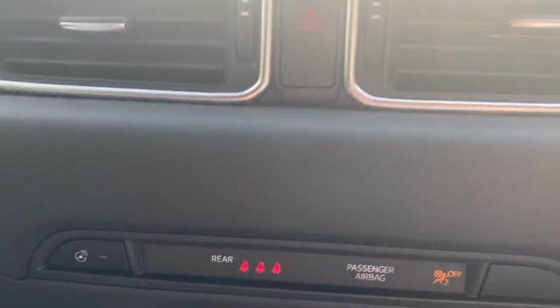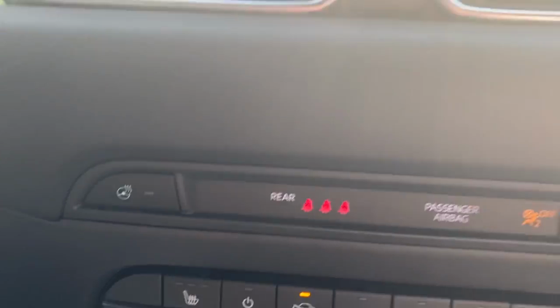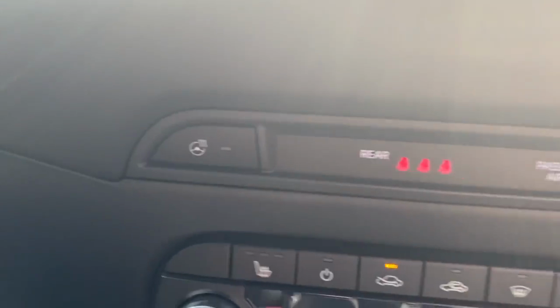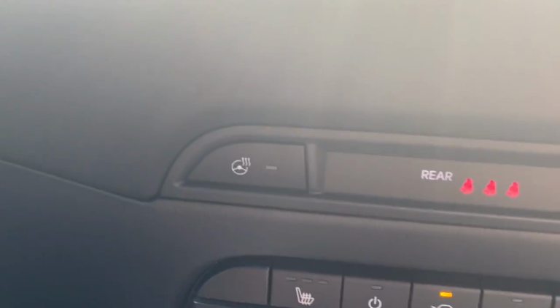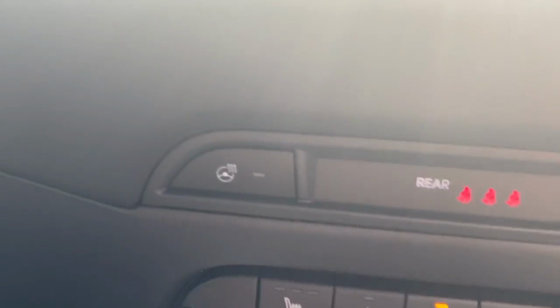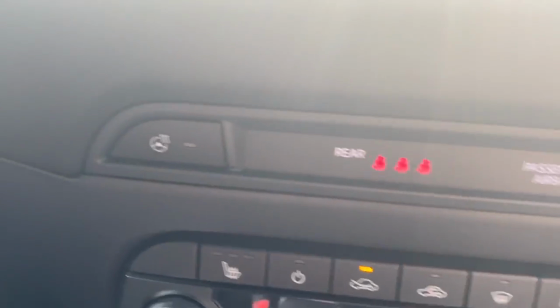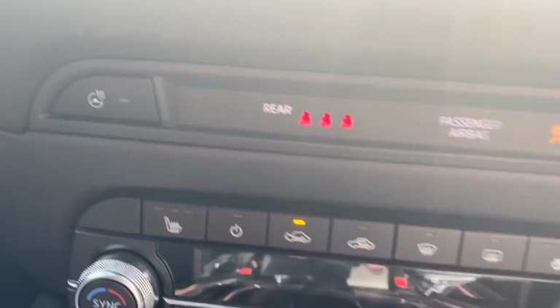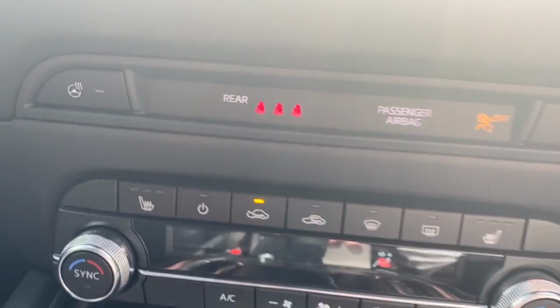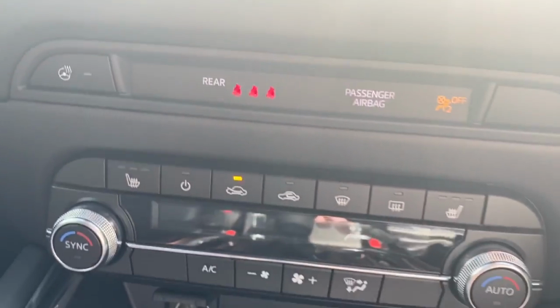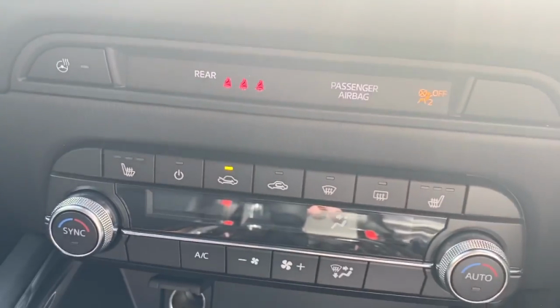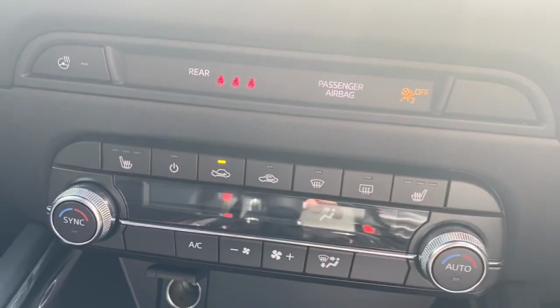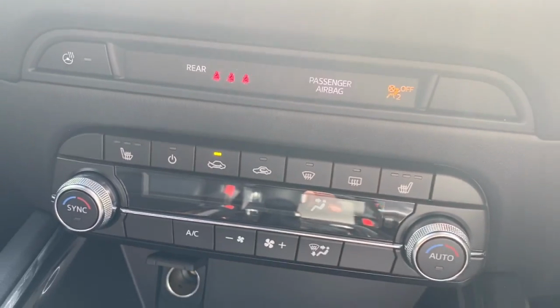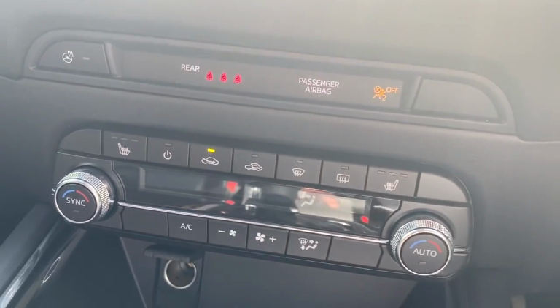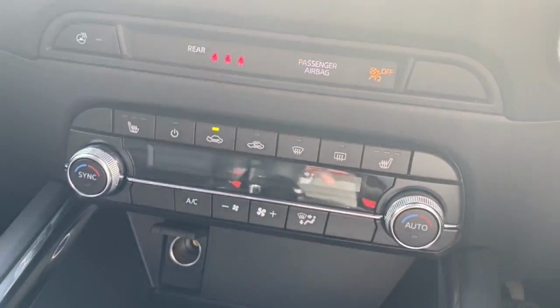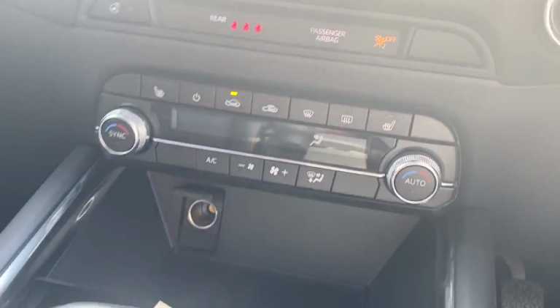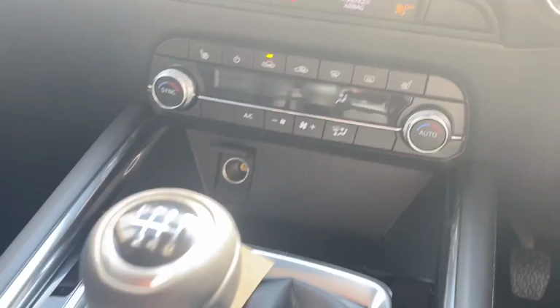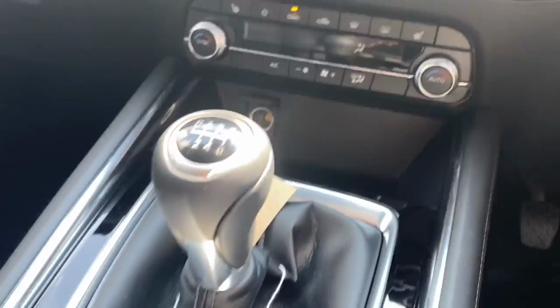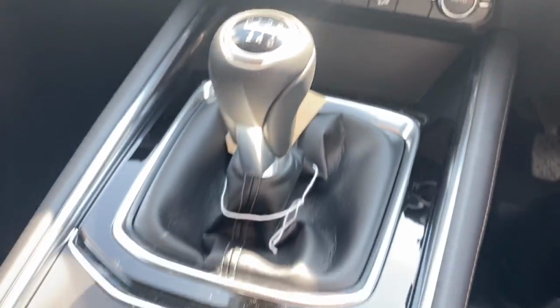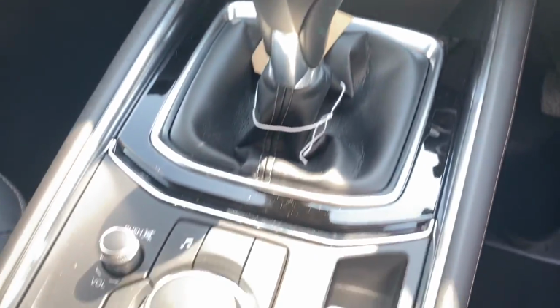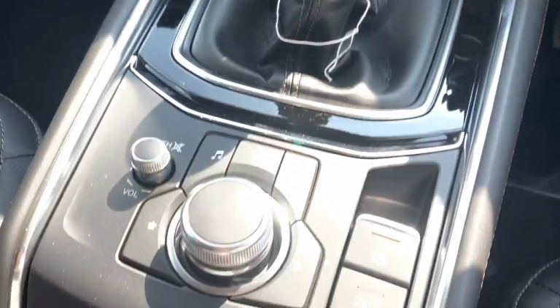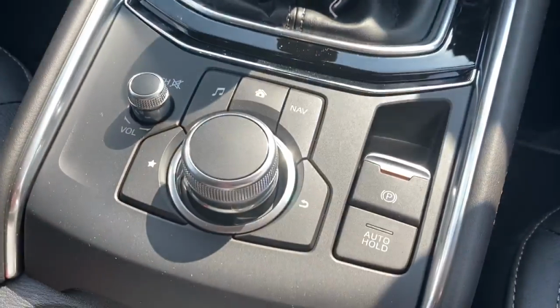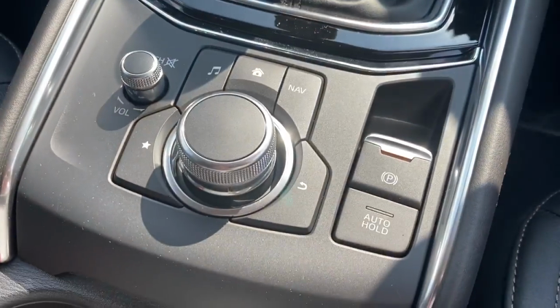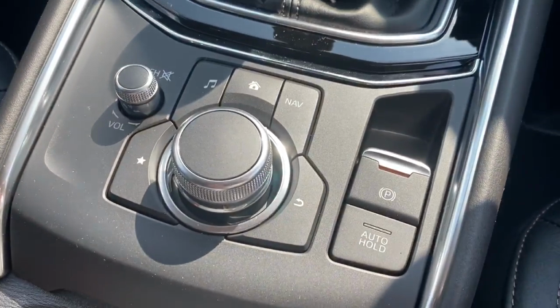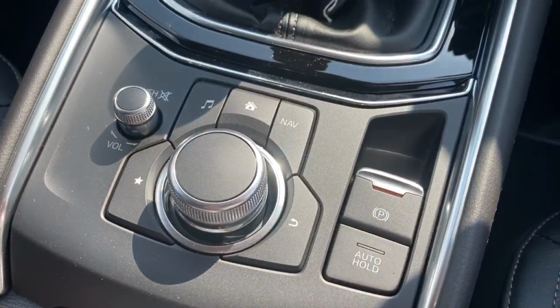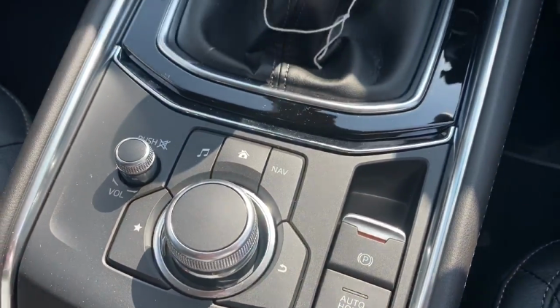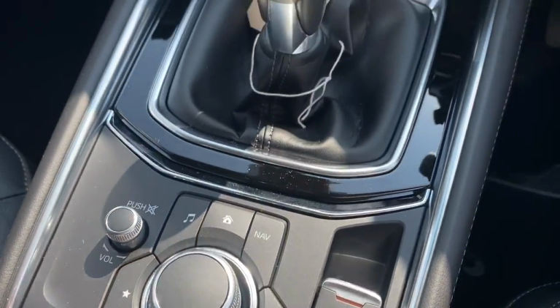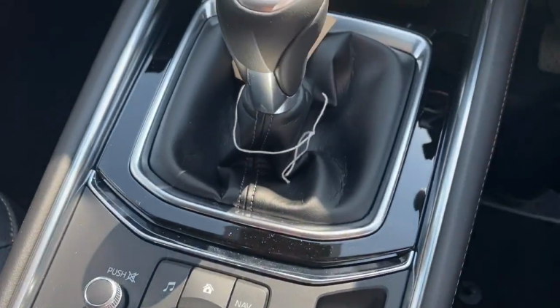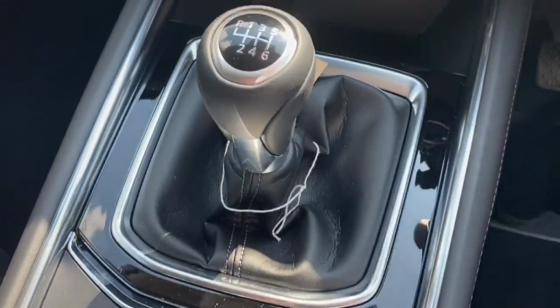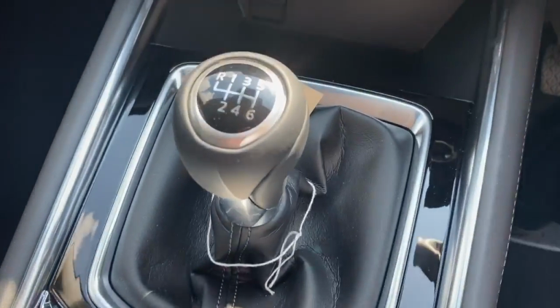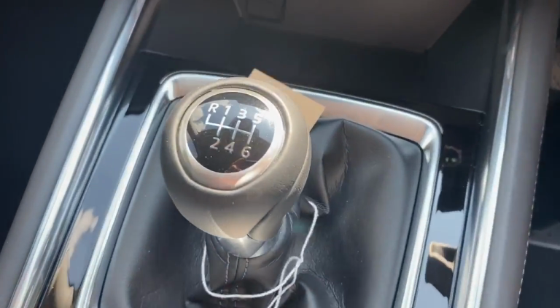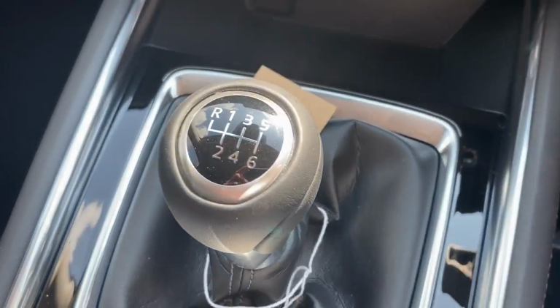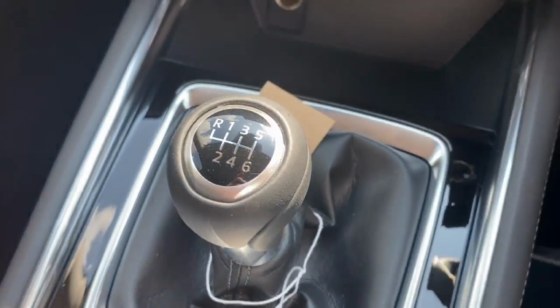There is a heated steering wheel, heated front seats, air conditioning, and dual climate control. This has an electronic parking brake and we are a 6-speed manual.